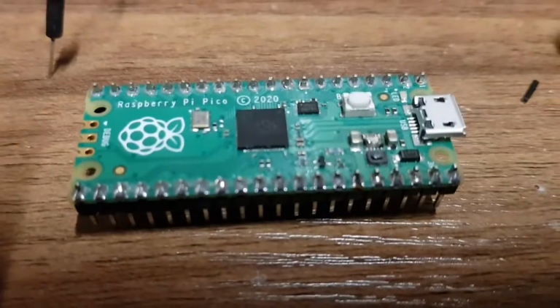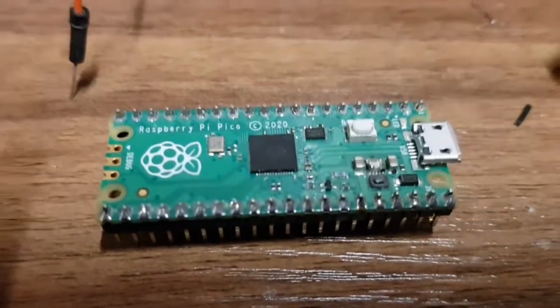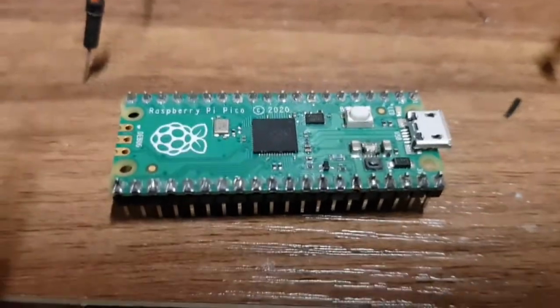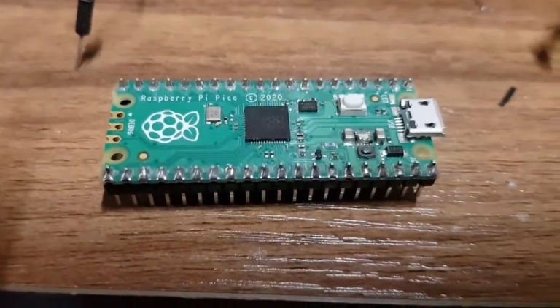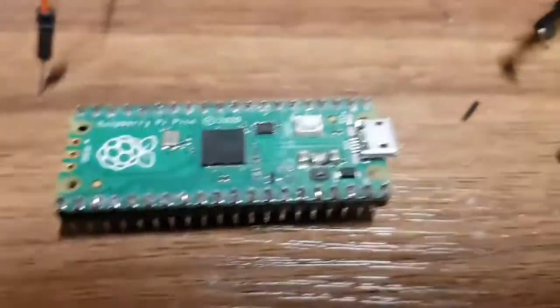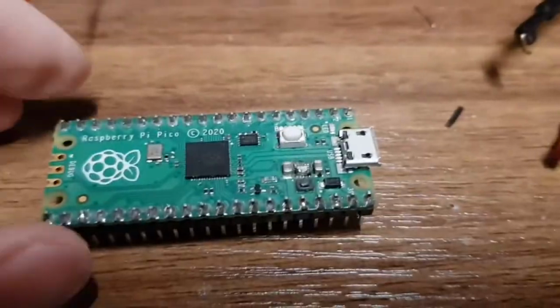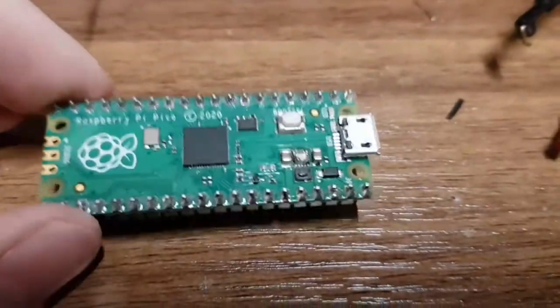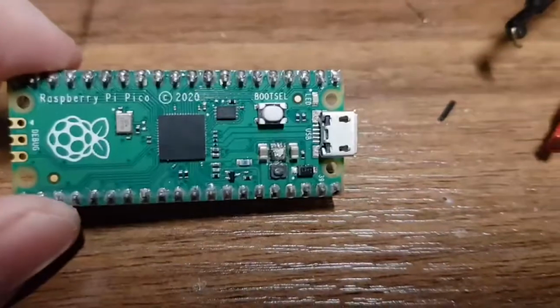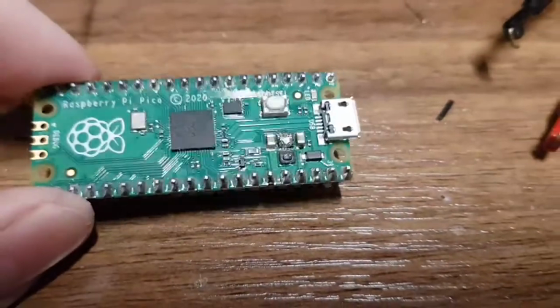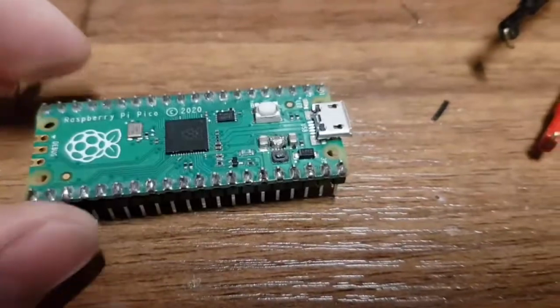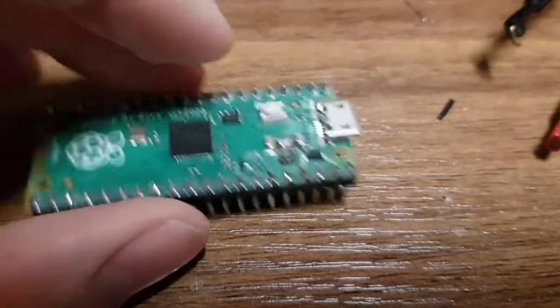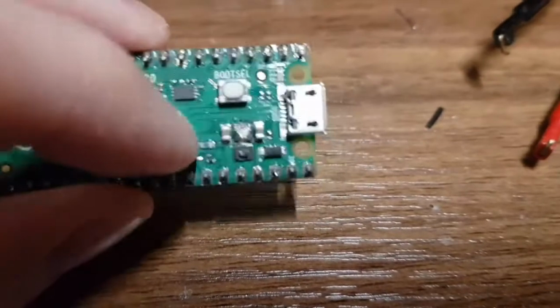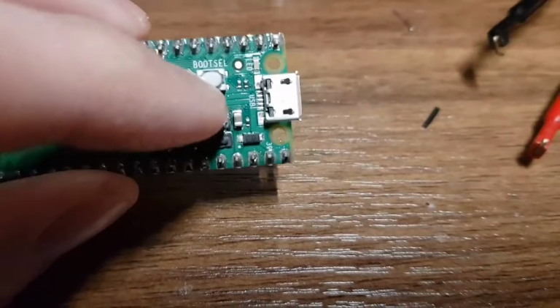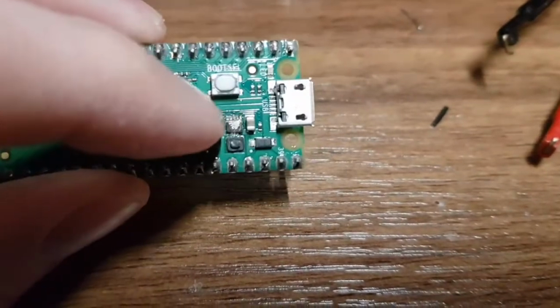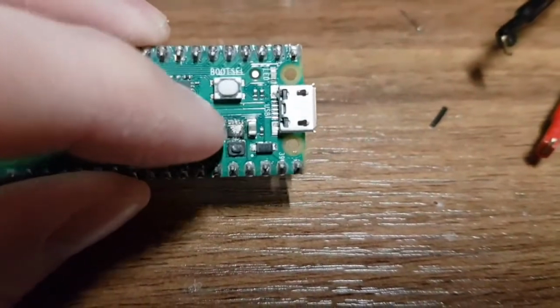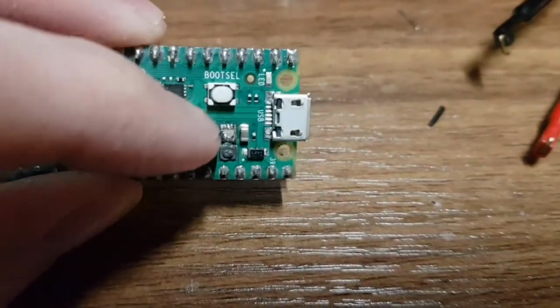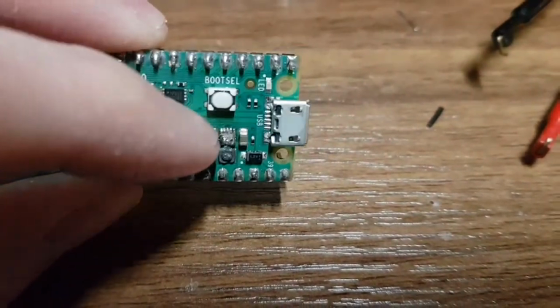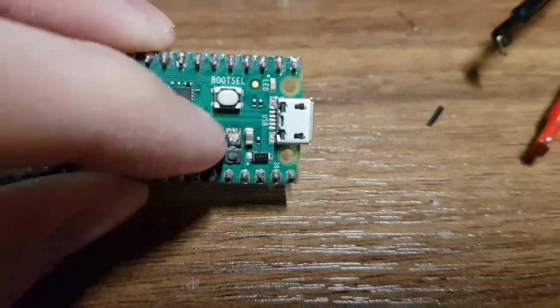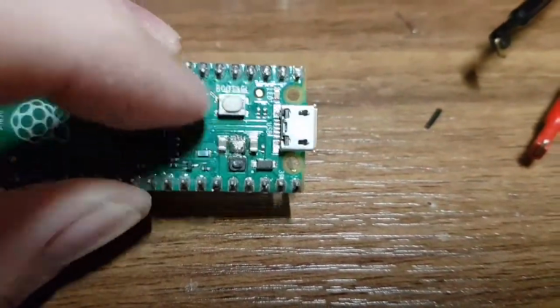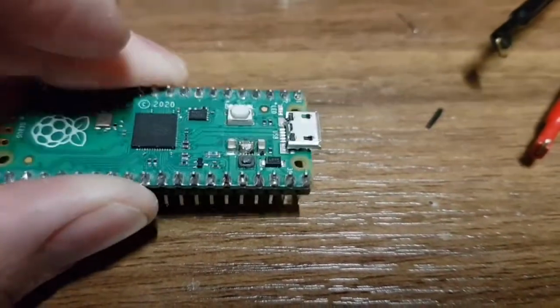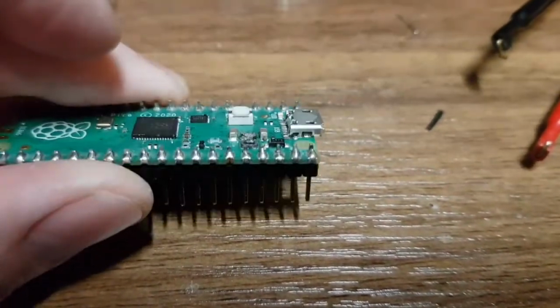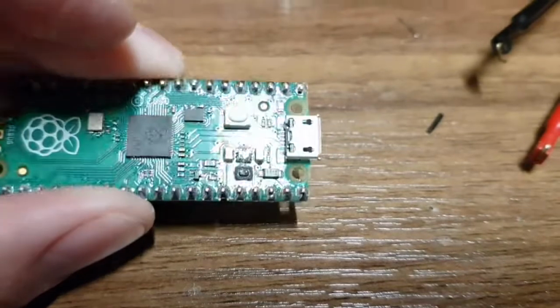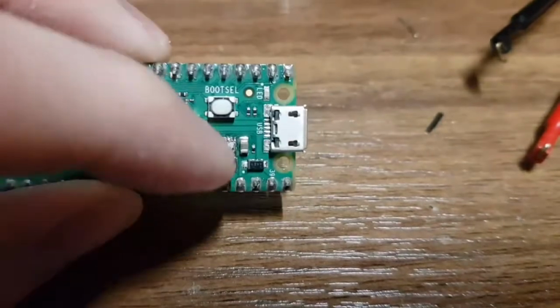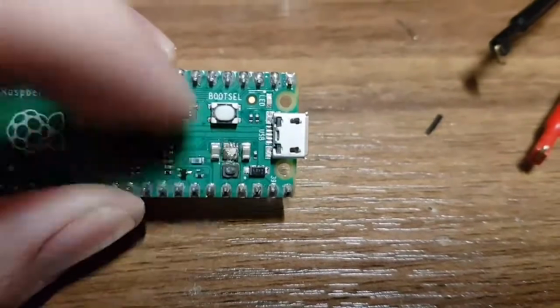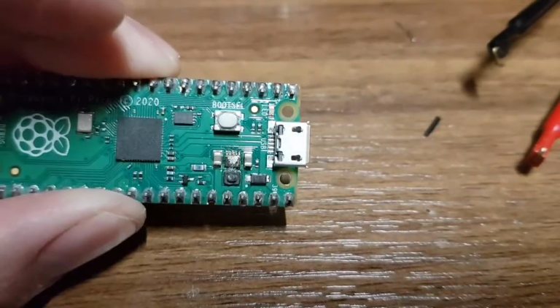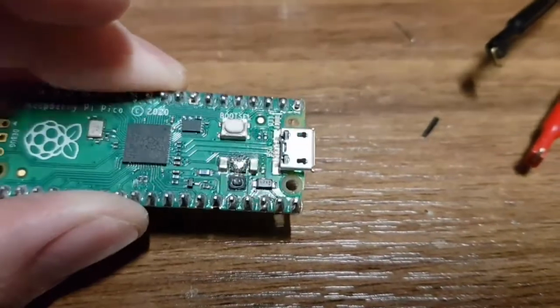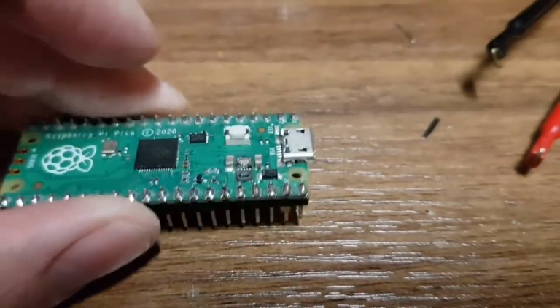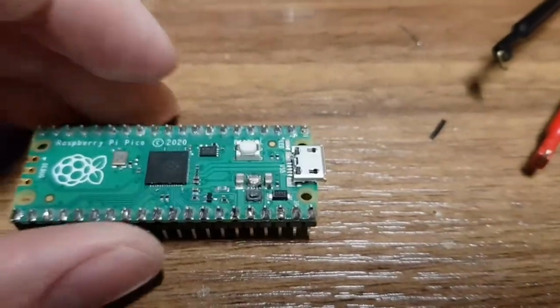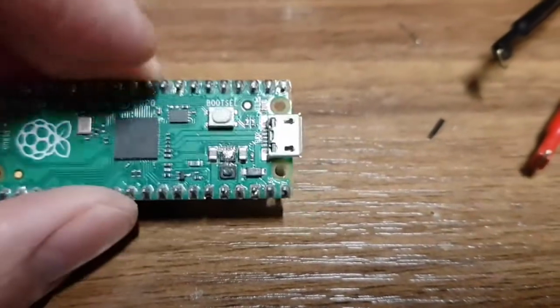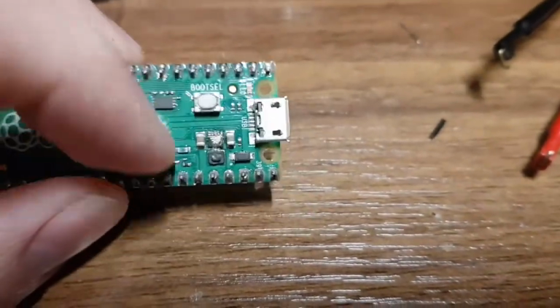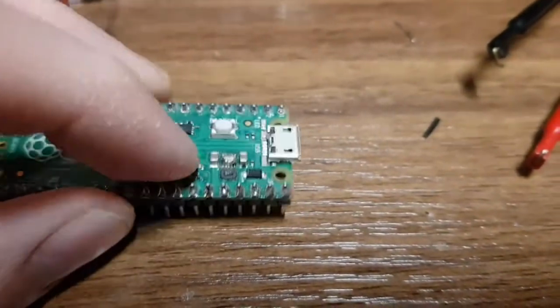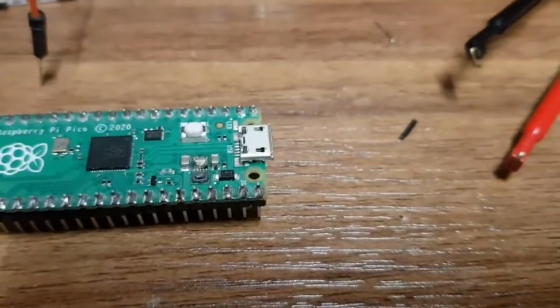Hello YouTube. This is the first Pi that I blew up — the one that released the magic smoke. This is the one I attacked with a pair of cutters to remove the device, to move the bit of silicon in there anyway, because I couldn't desolder it. So we're going to try and repair this now.